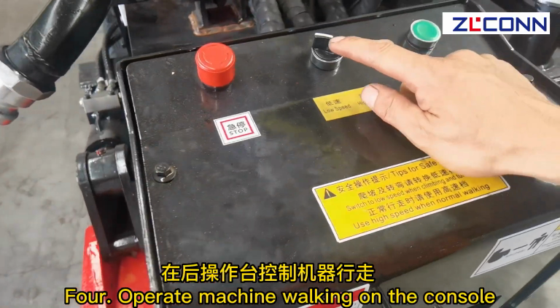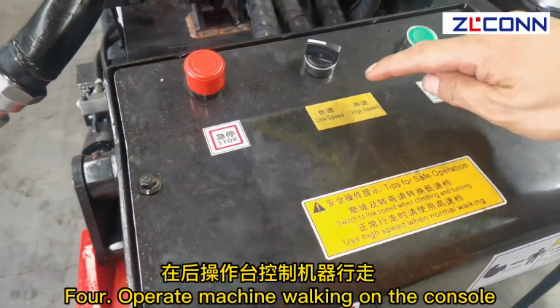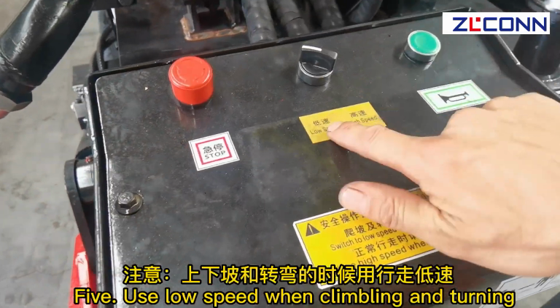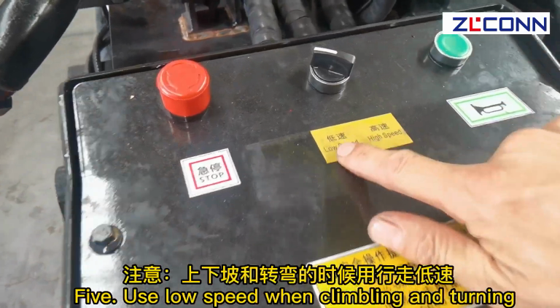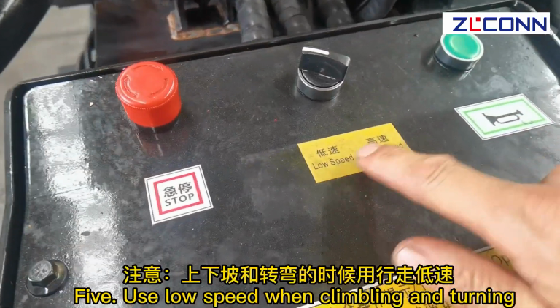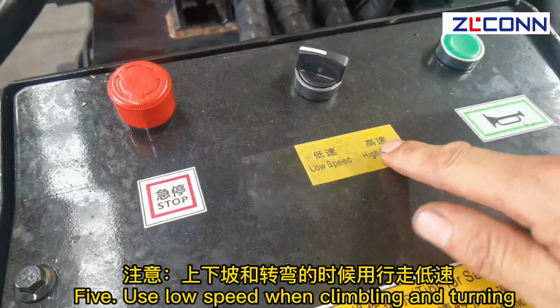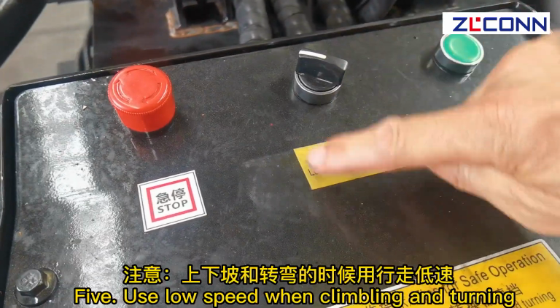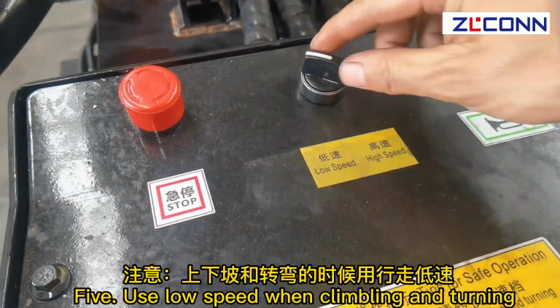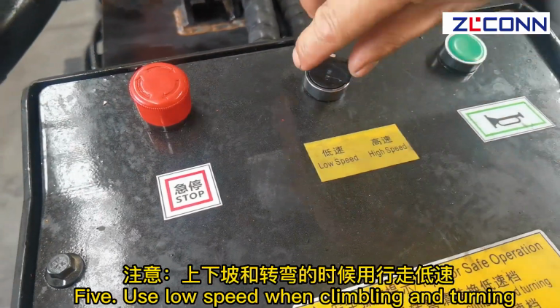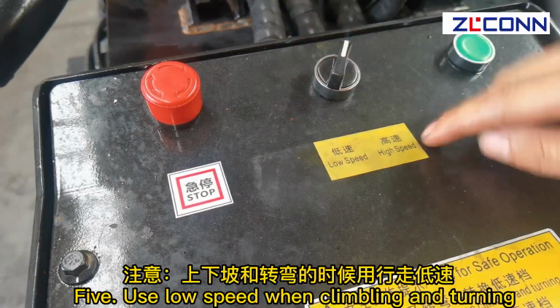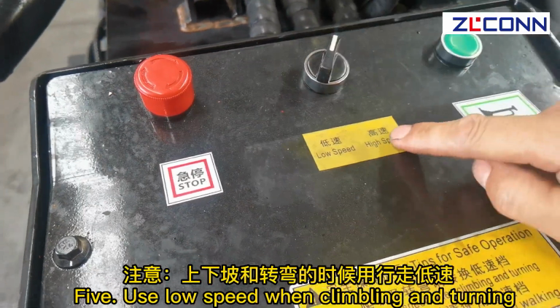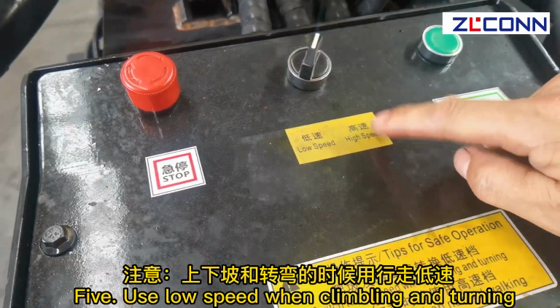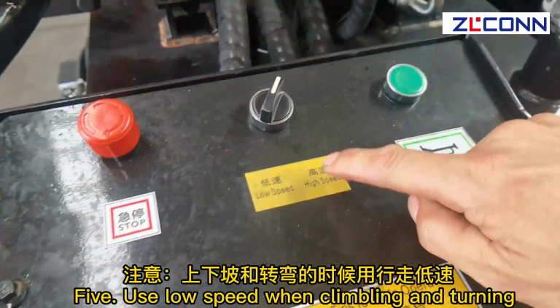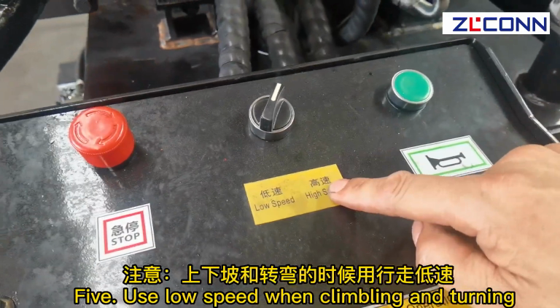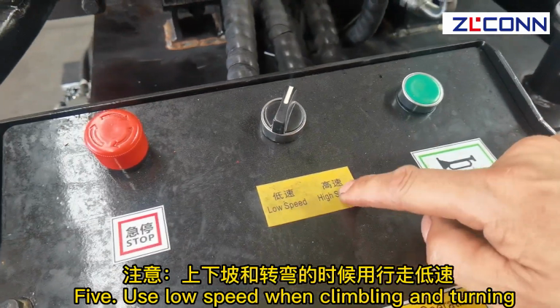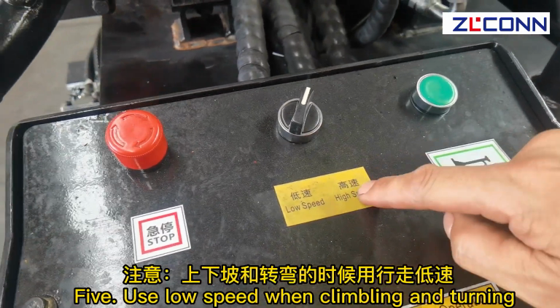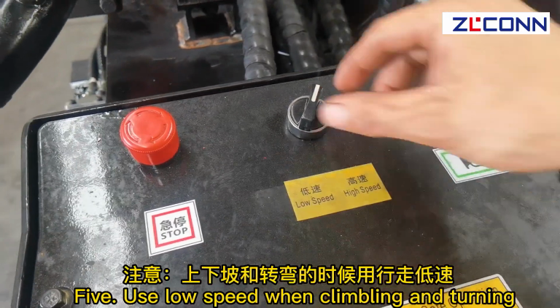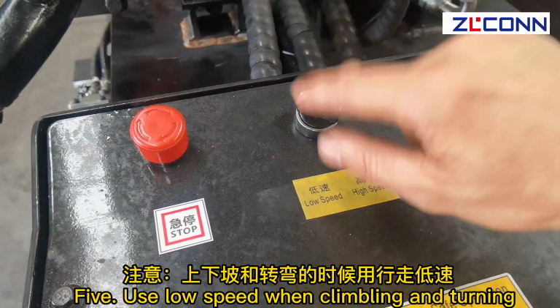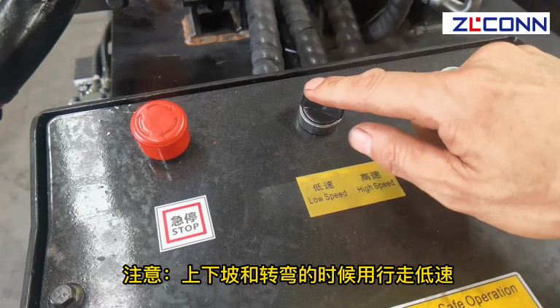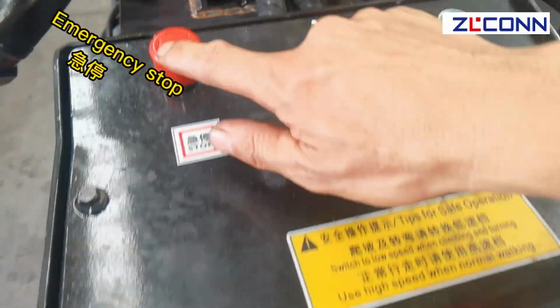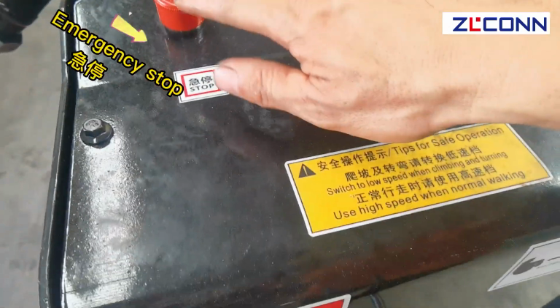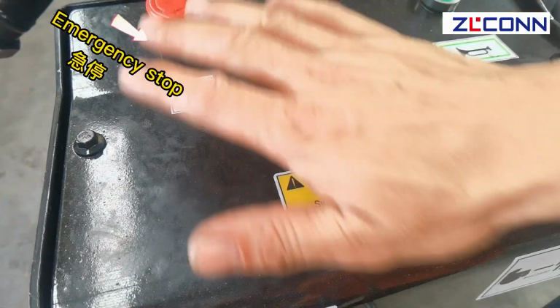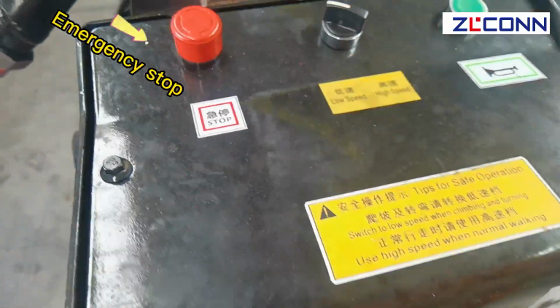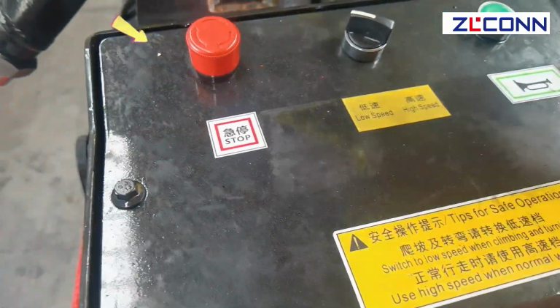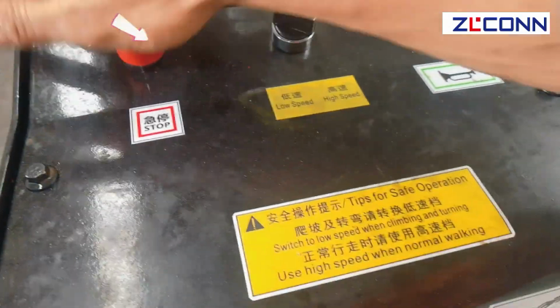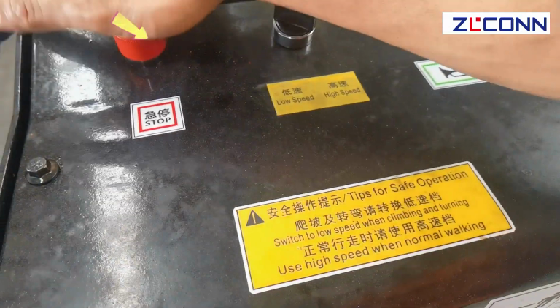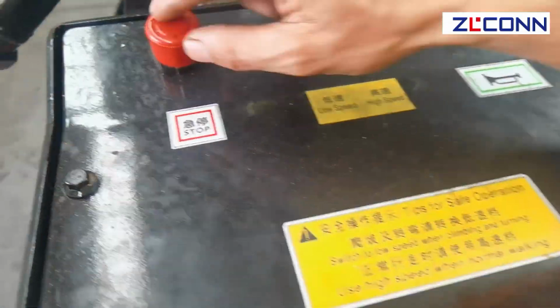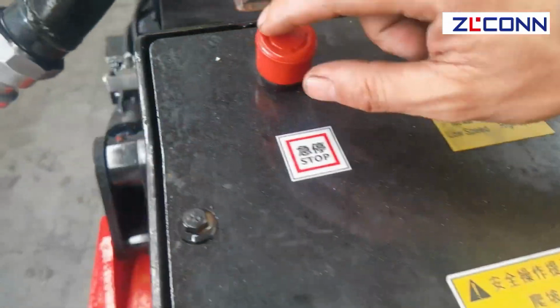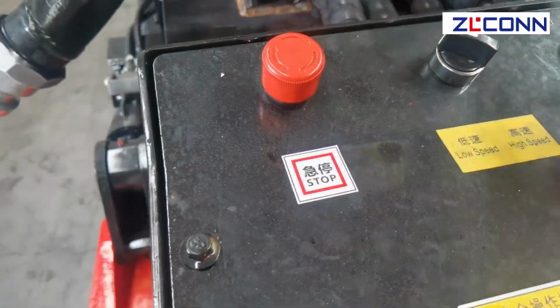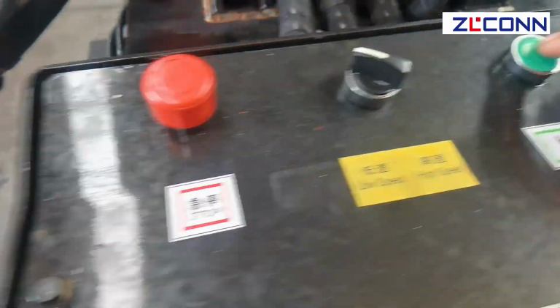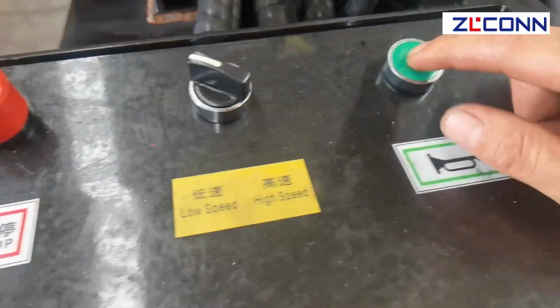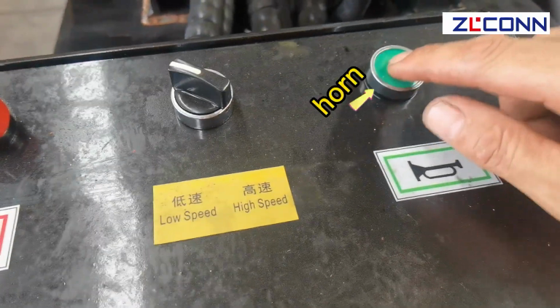Step 5: Use low speed when crumbling and turning. Emergency stop. Horn.